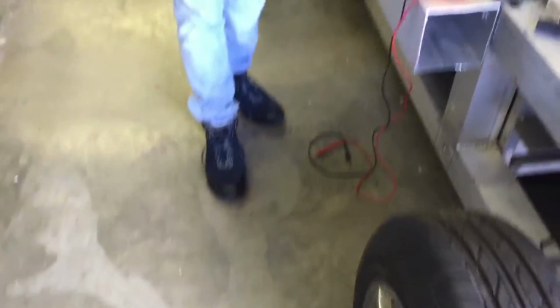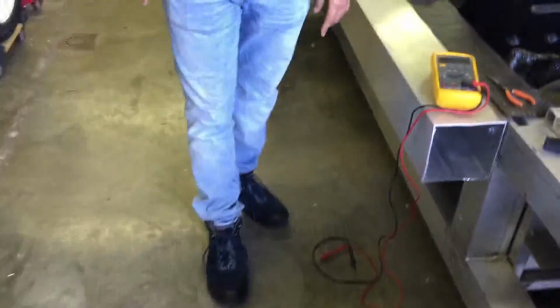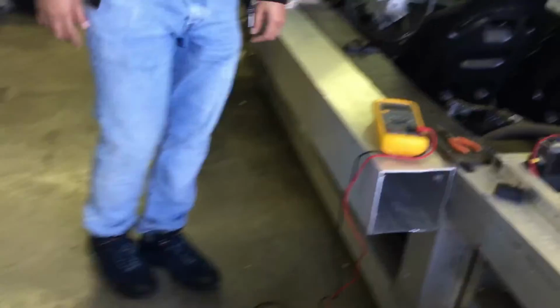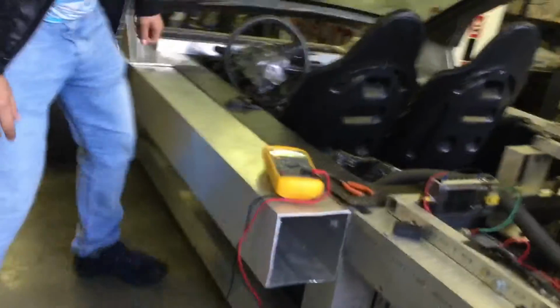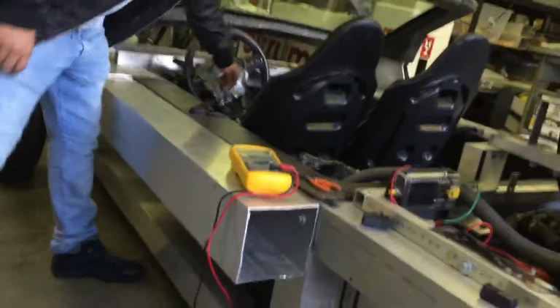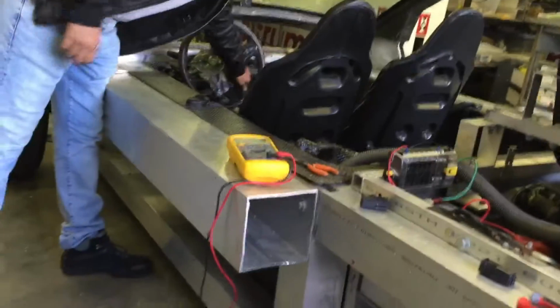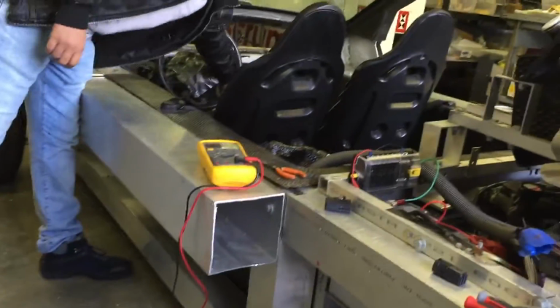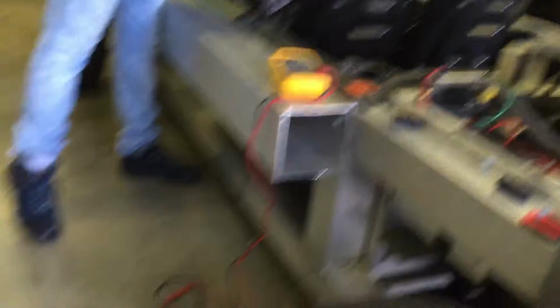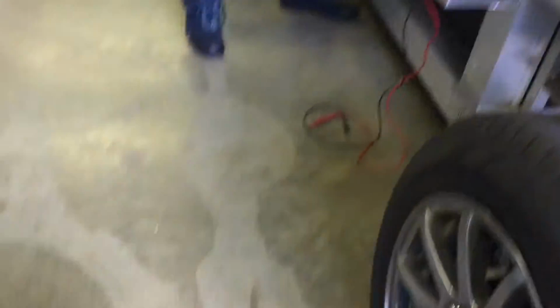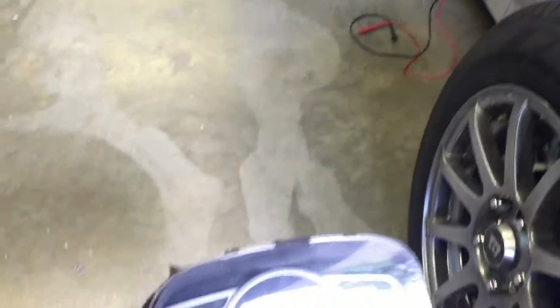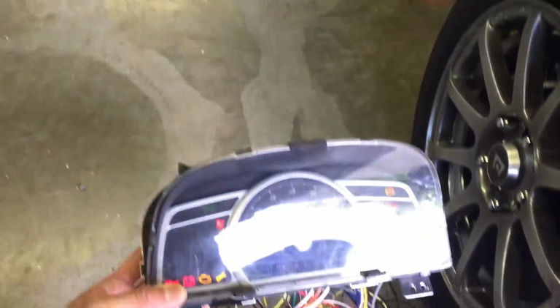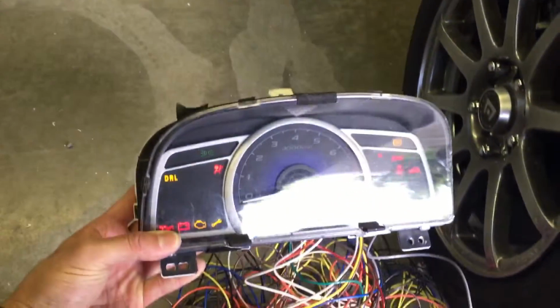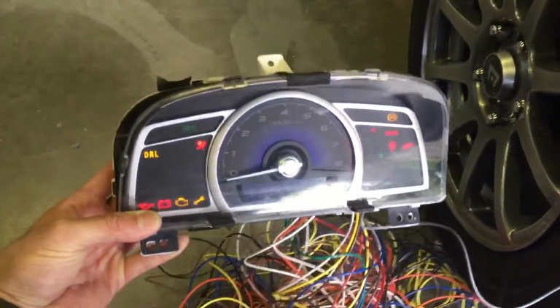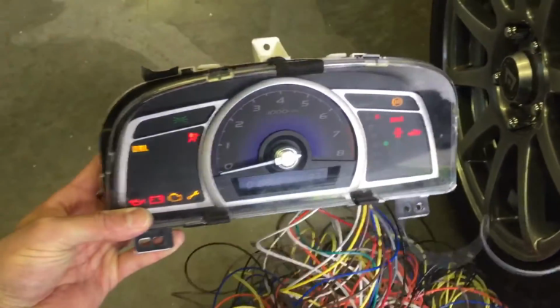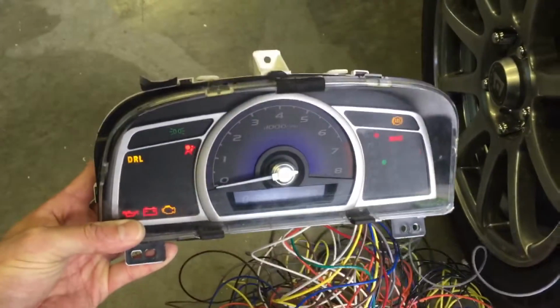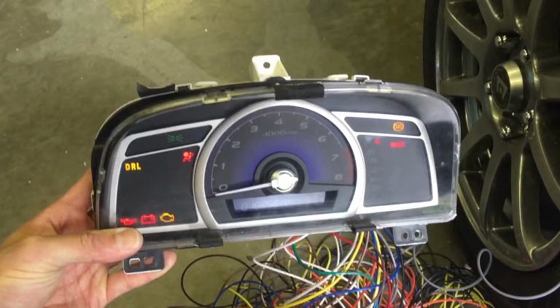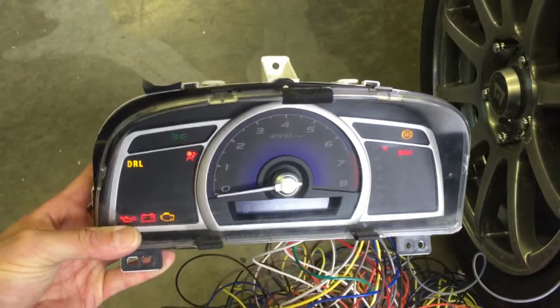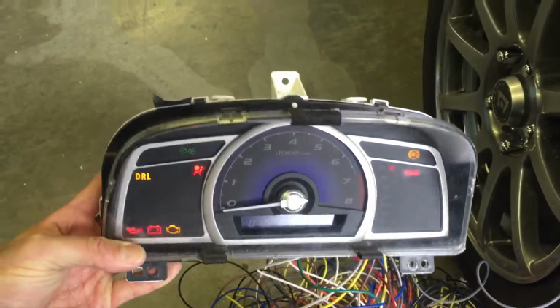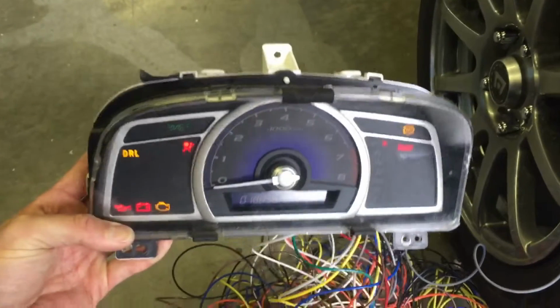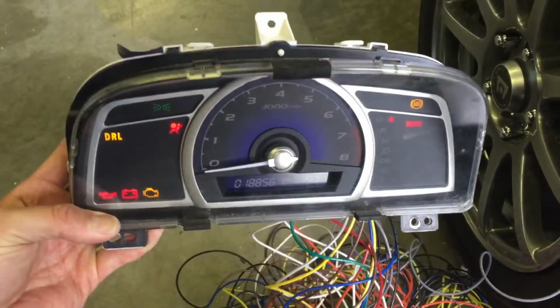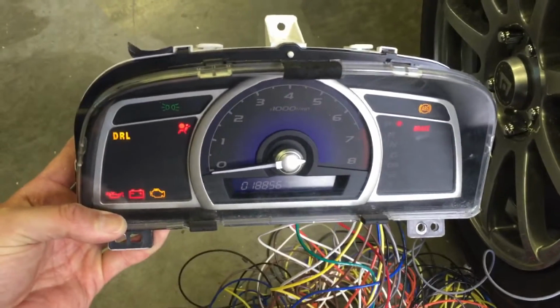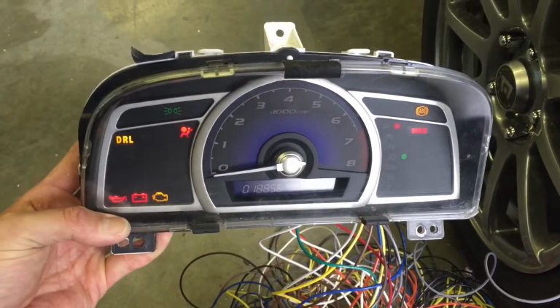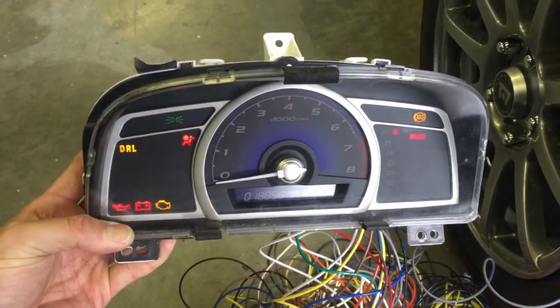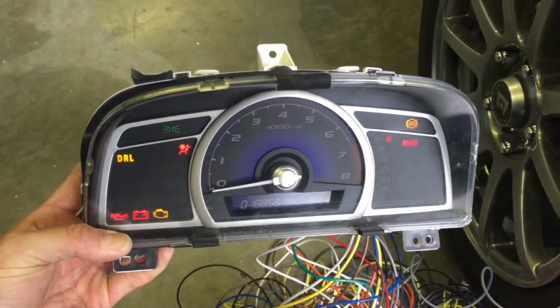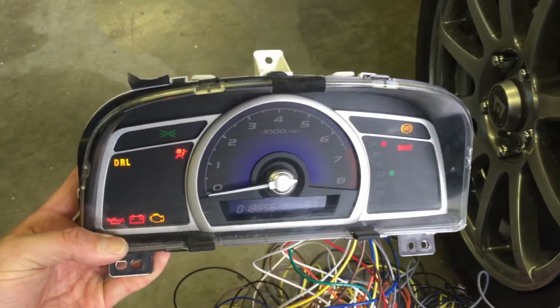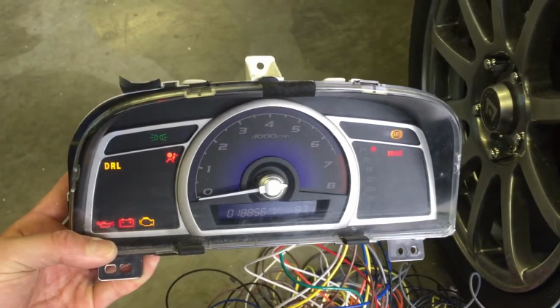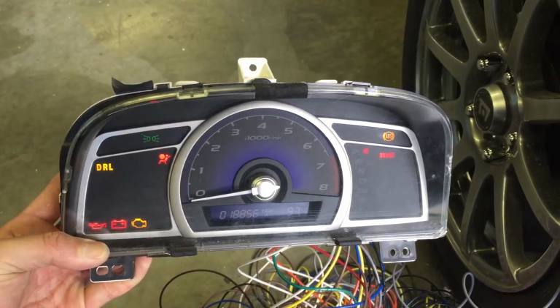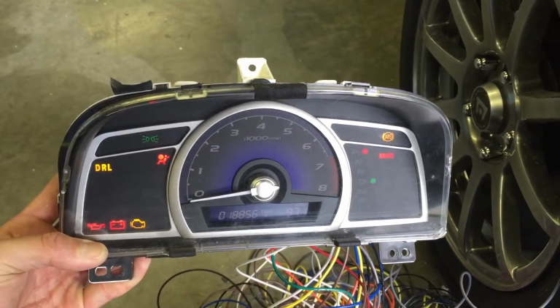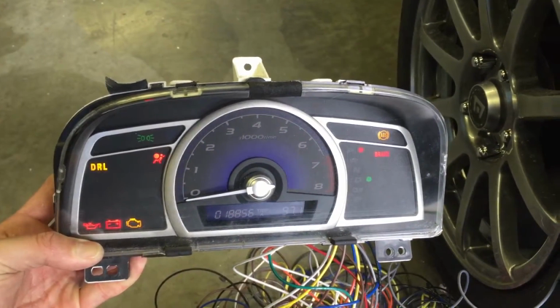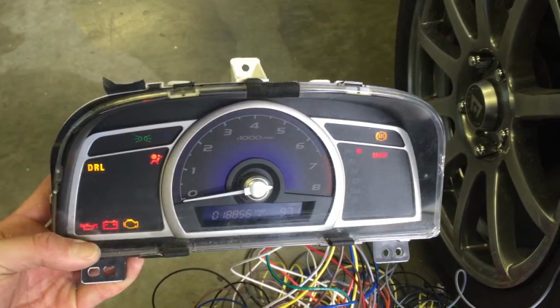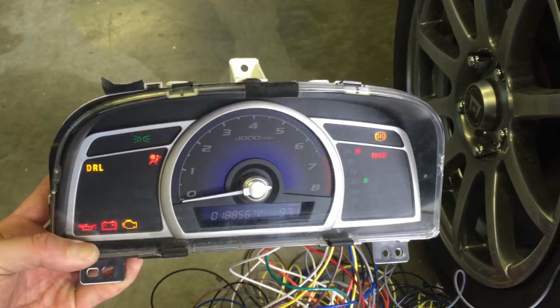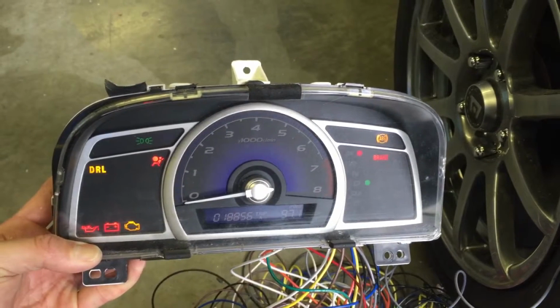Let's go ahead and do a test run and see how that works. We have power. We have a dominer, we have check engine lights, we have a temp gauge cluster, ABS, and braking.